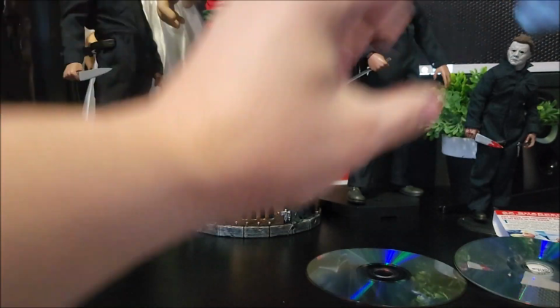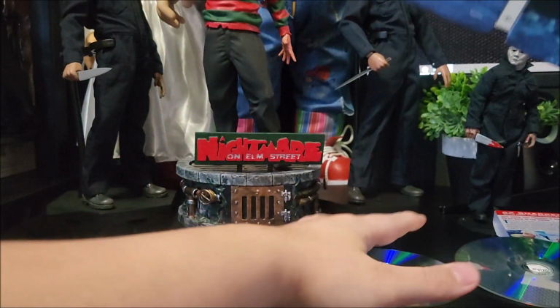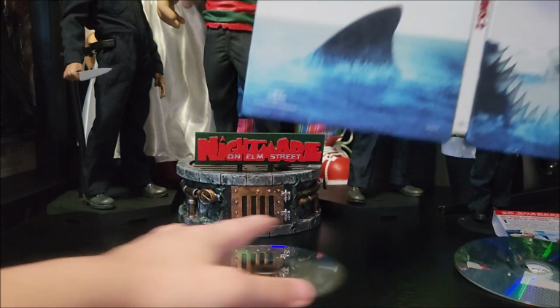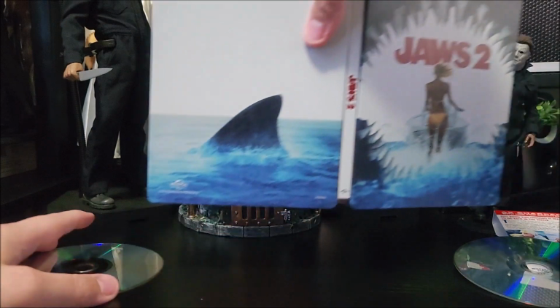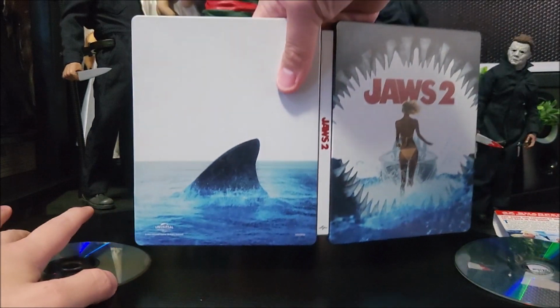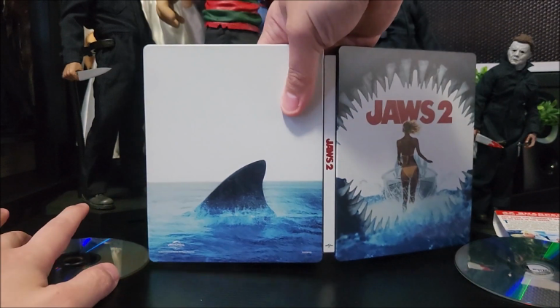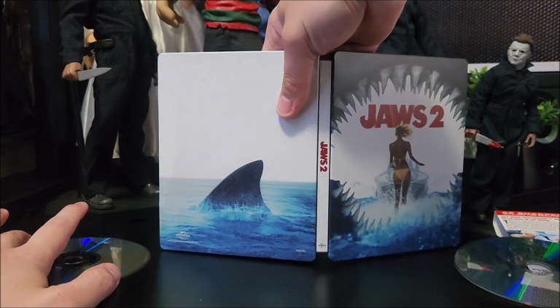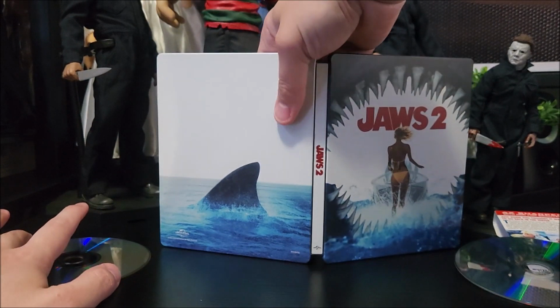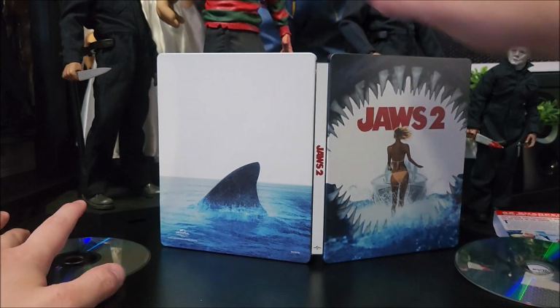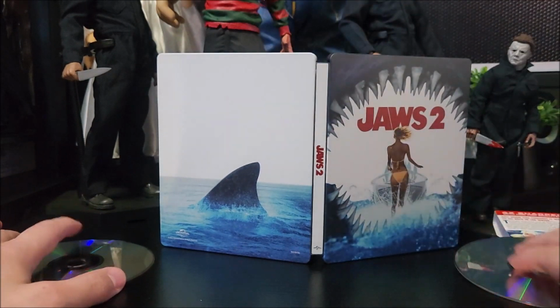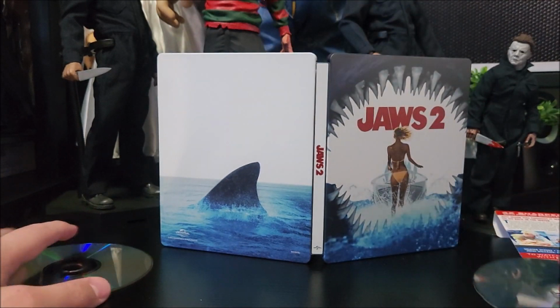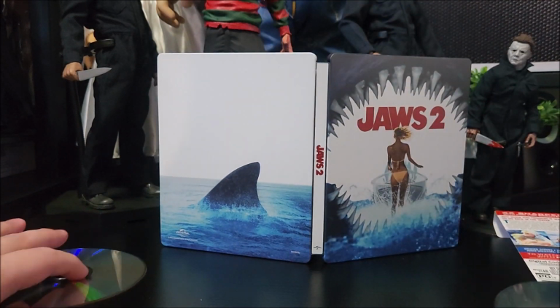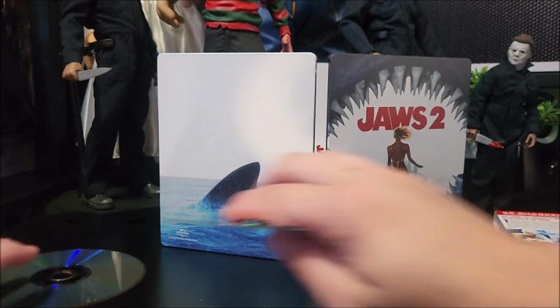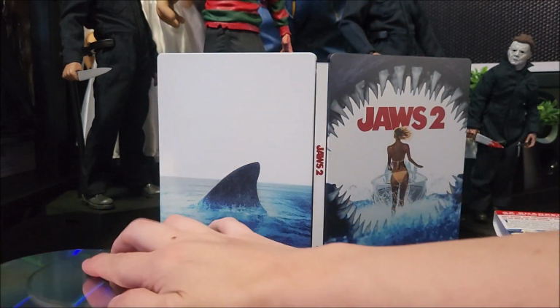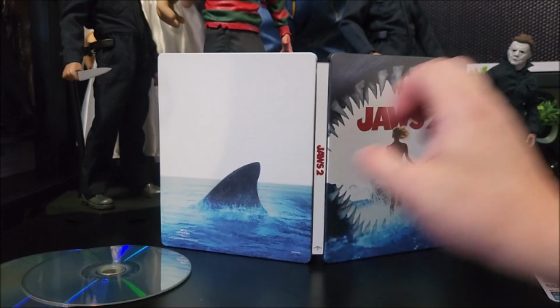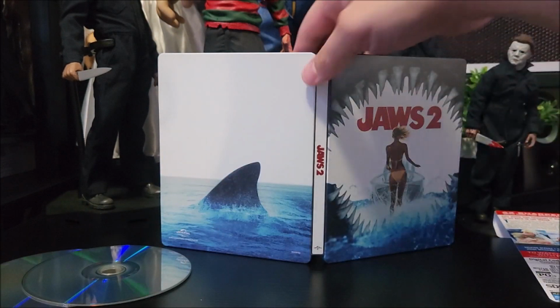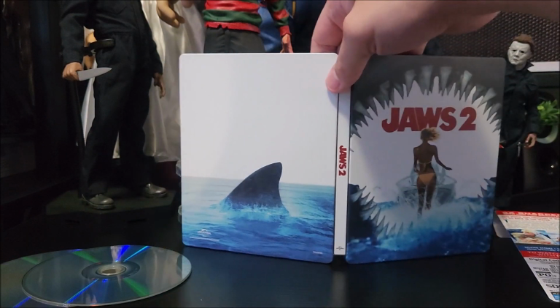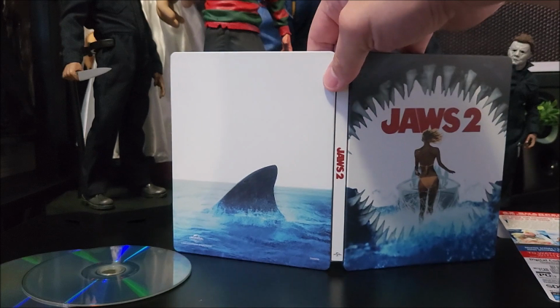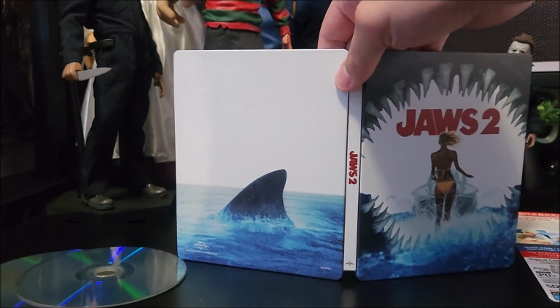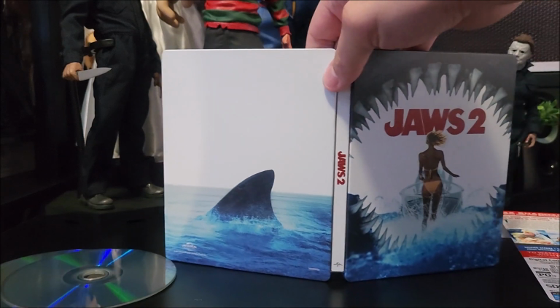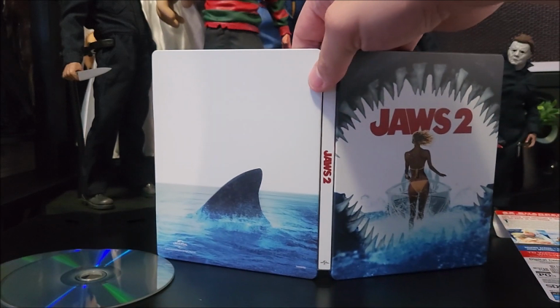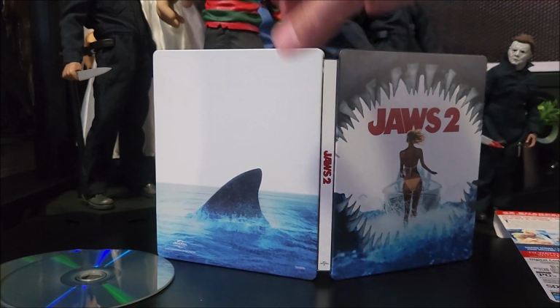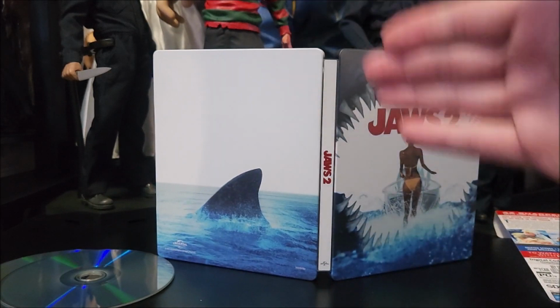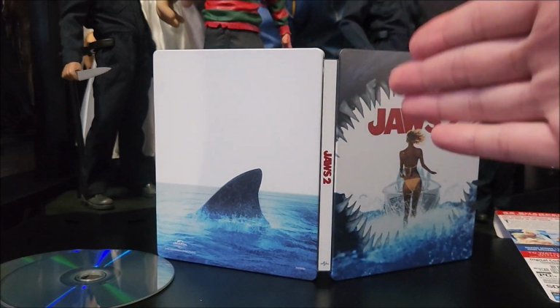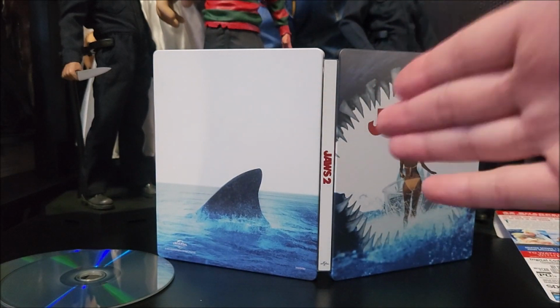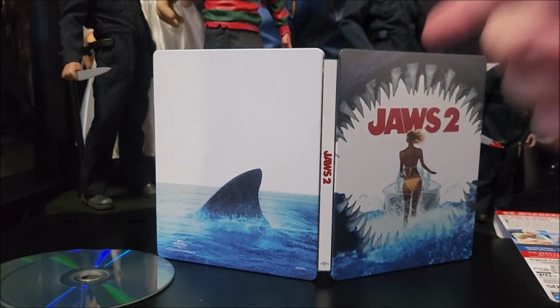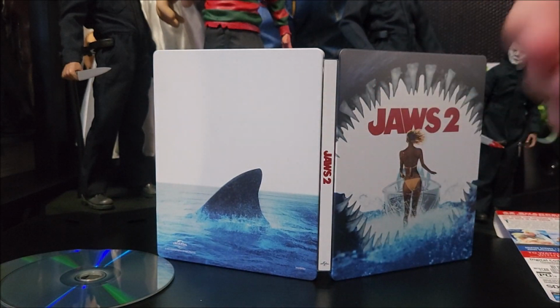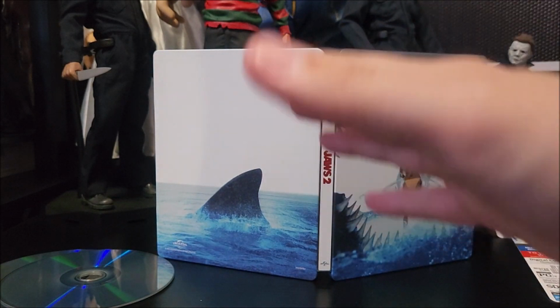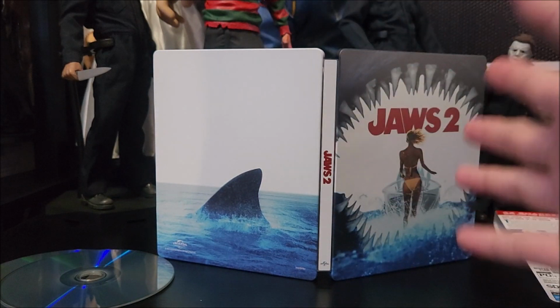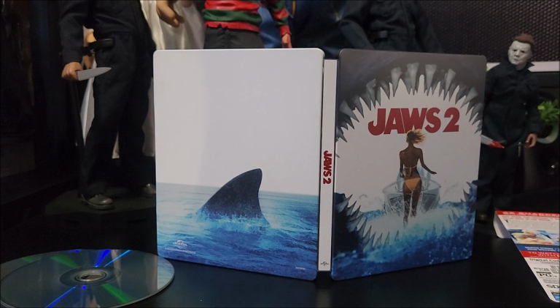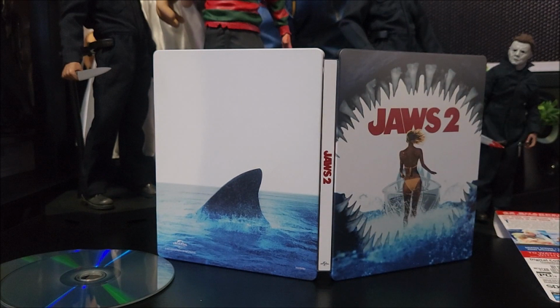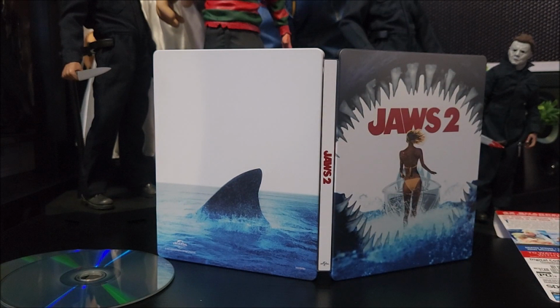I can't find my Jaws Steelbook anywhere. Hopefully I didn't get rid of it. But definitely a nice Steelbook to add to your collection and add it with the other Jaws Steelbook.